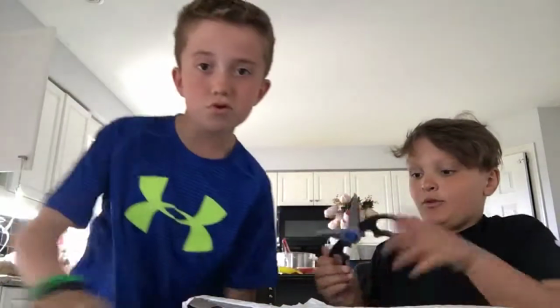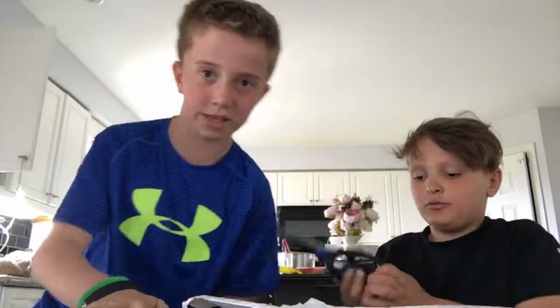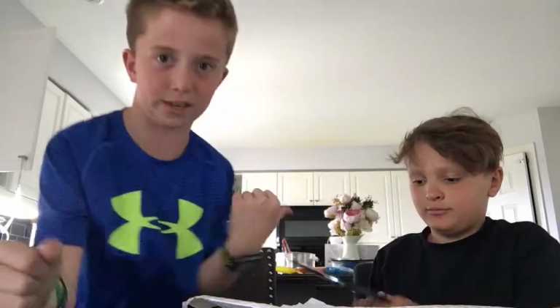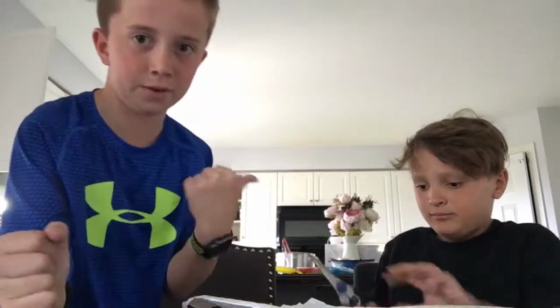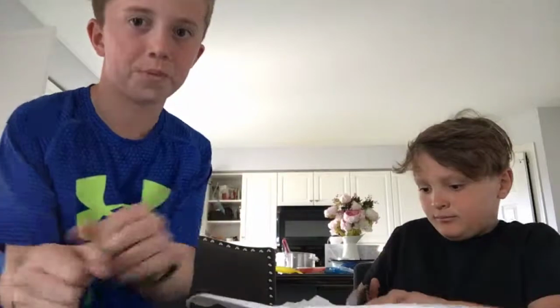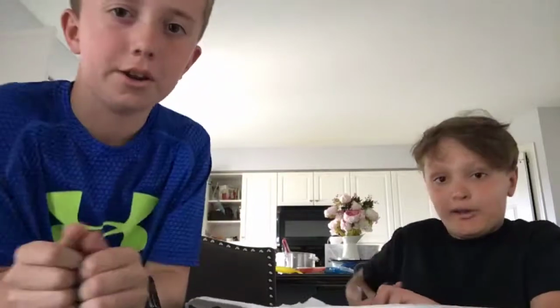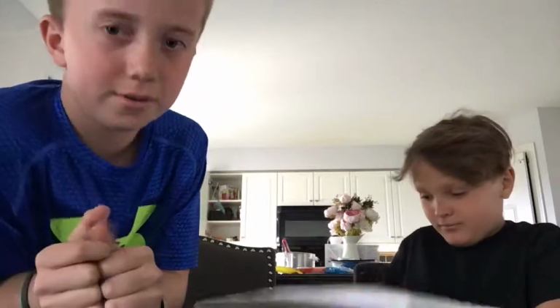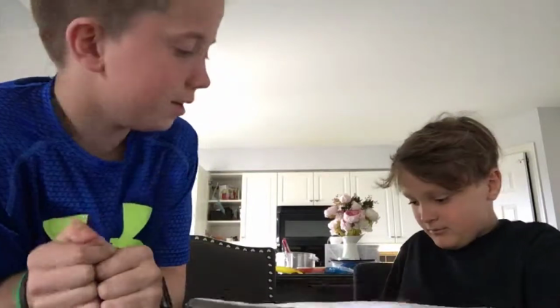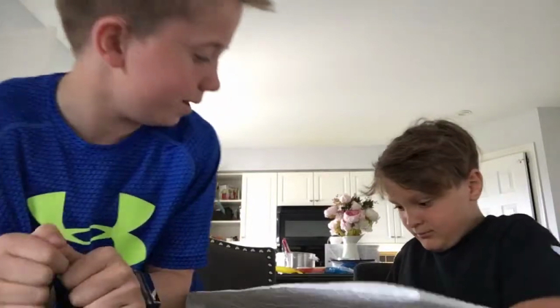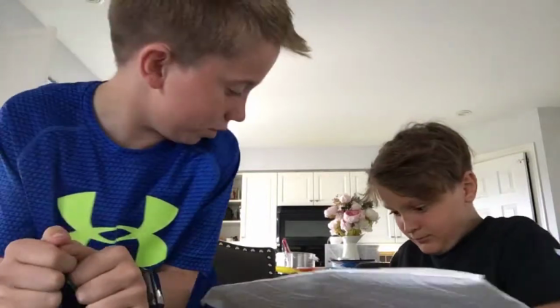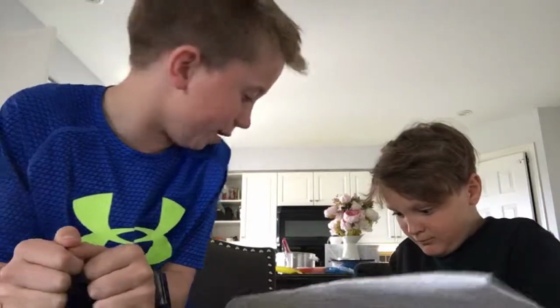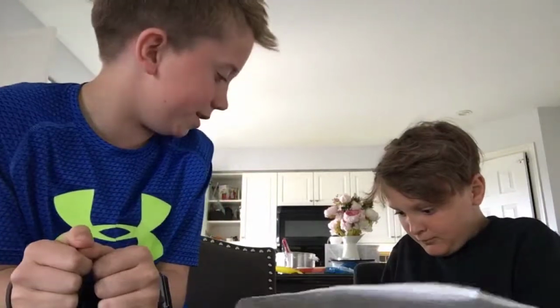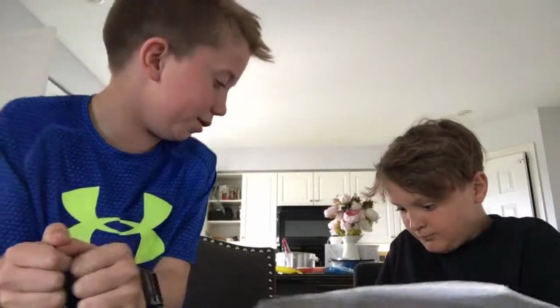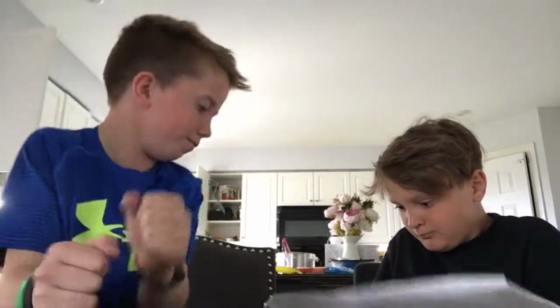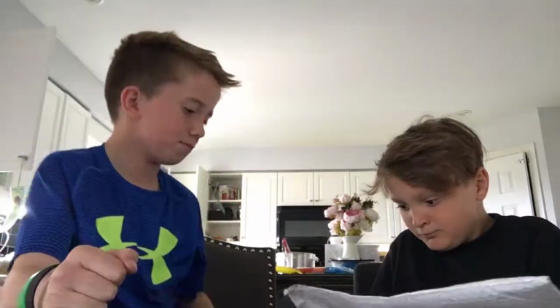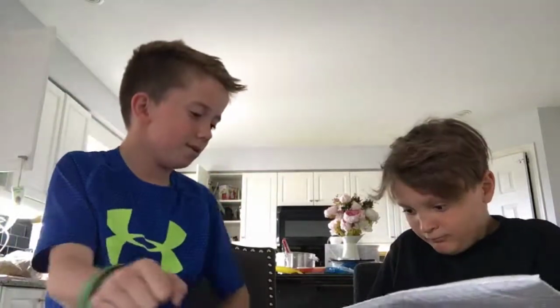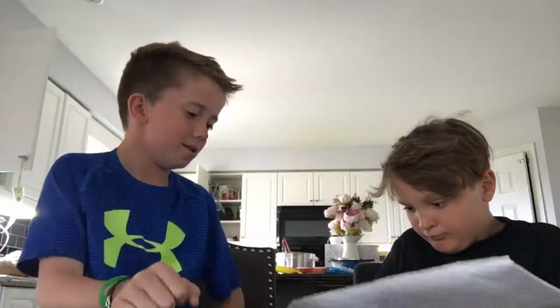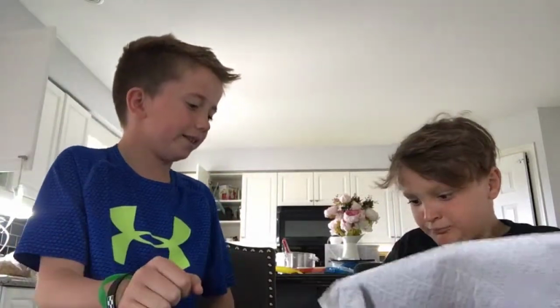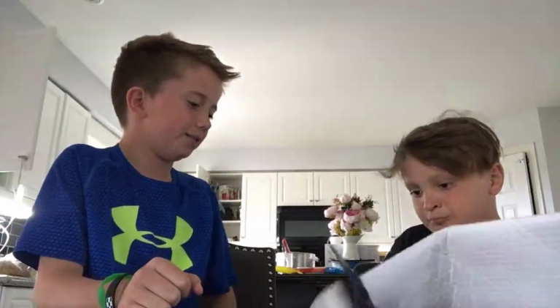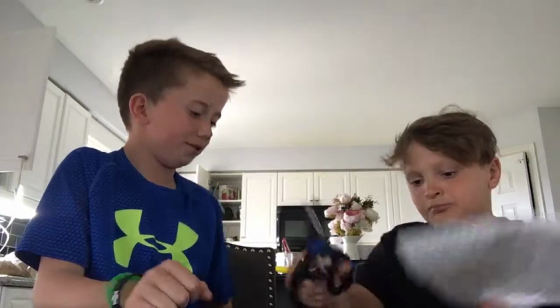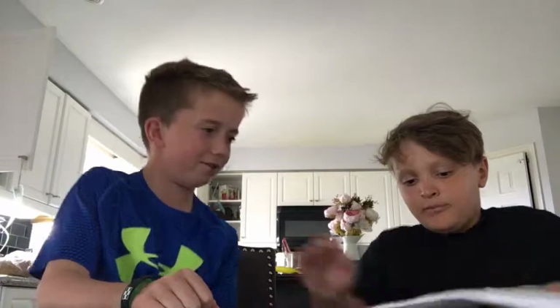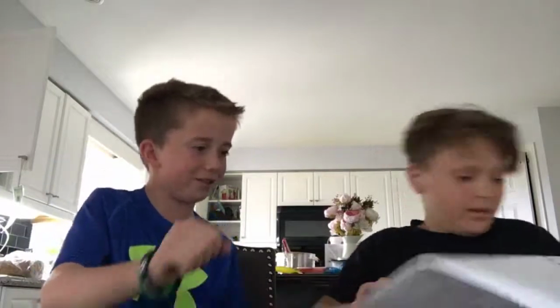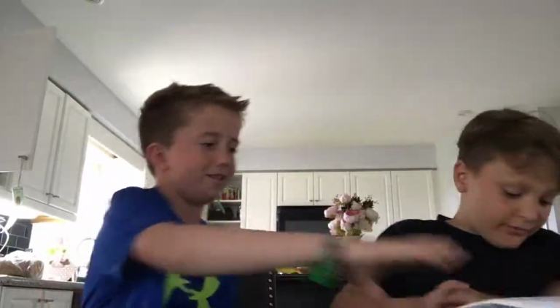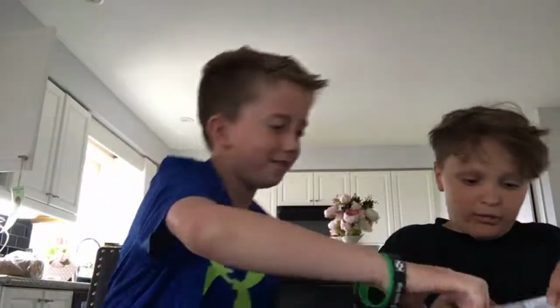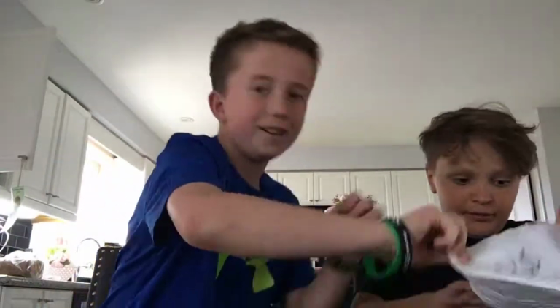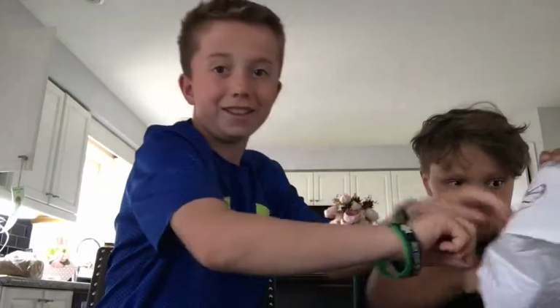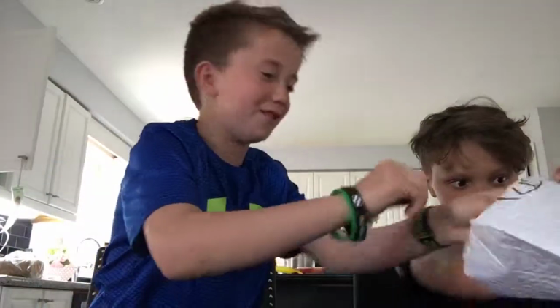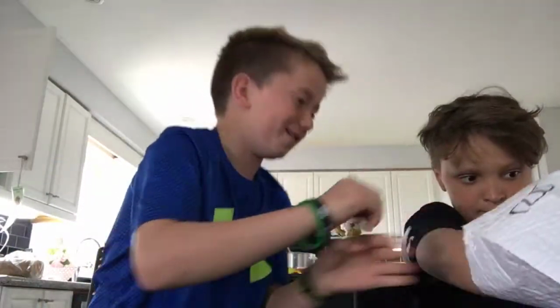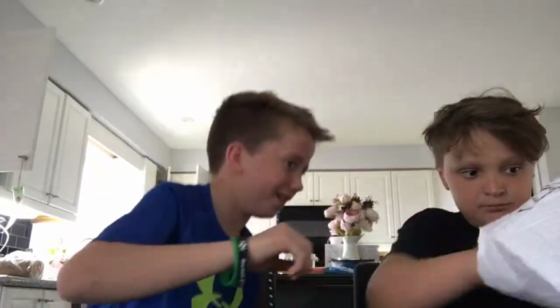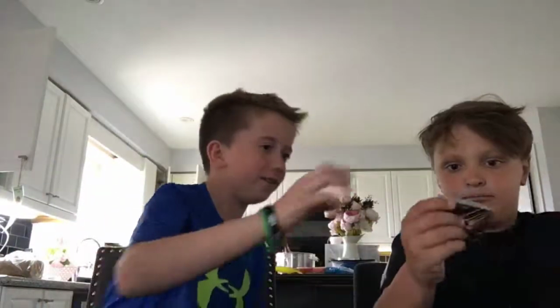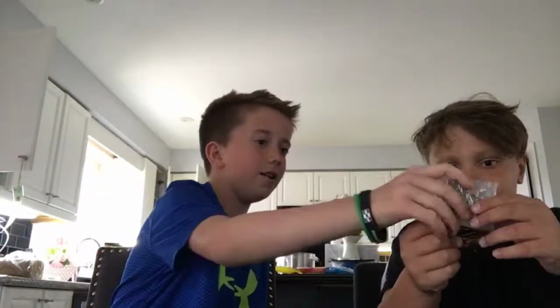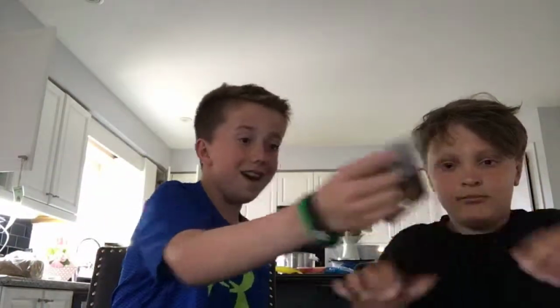This is Xavier. Hi. Go subscribe to his channel. What's your channel? Xavier Almeida 09. Xavier Almeida 09. Yeah!